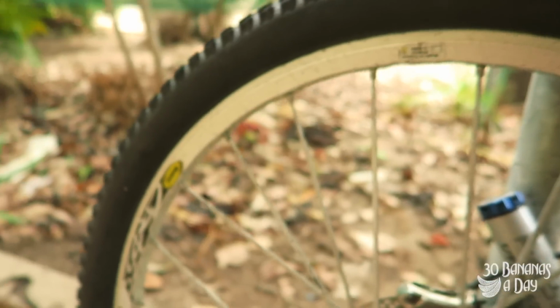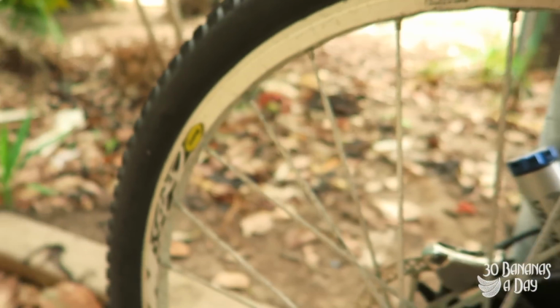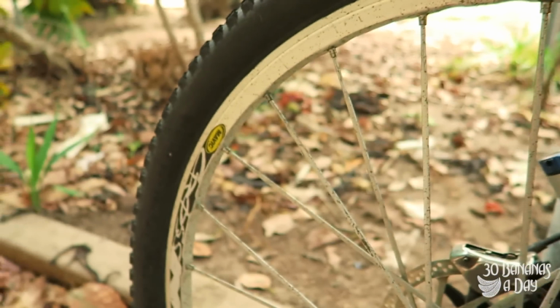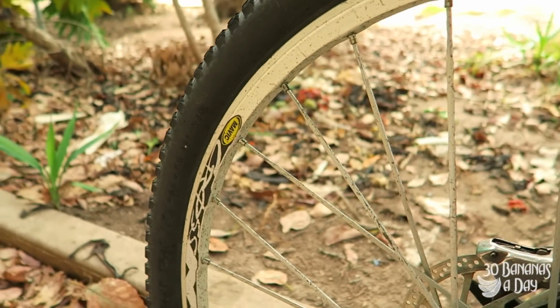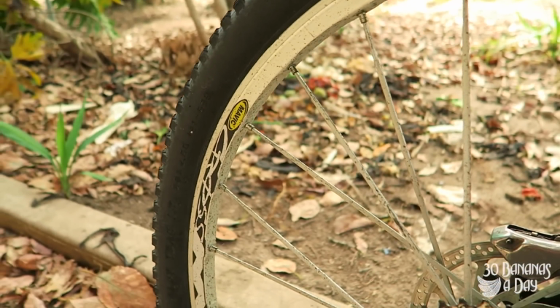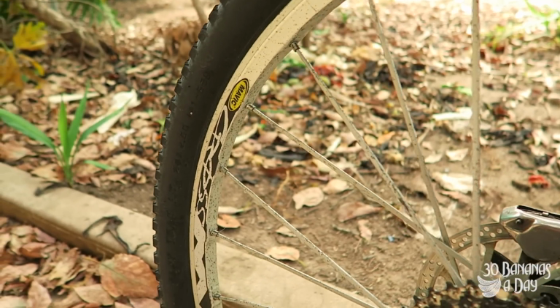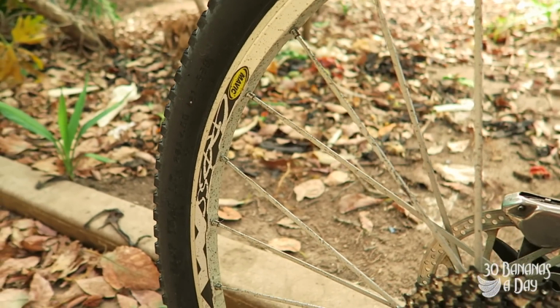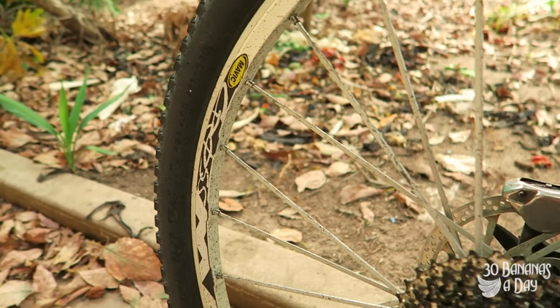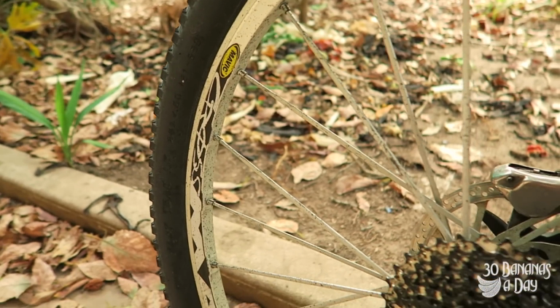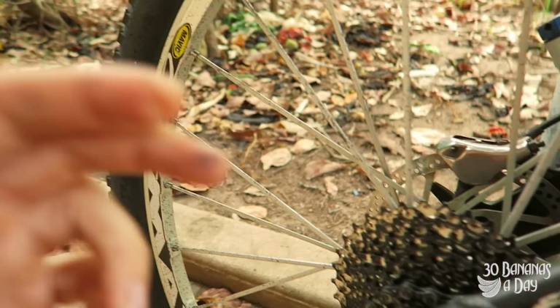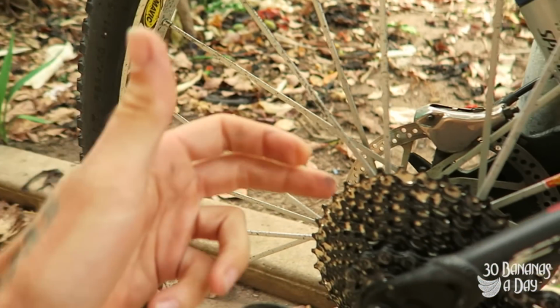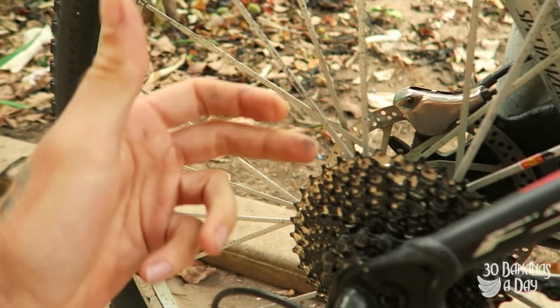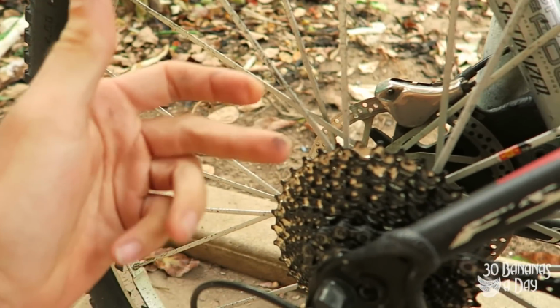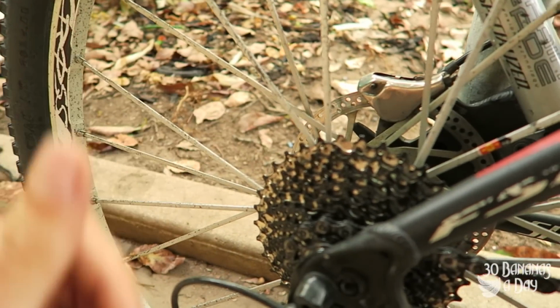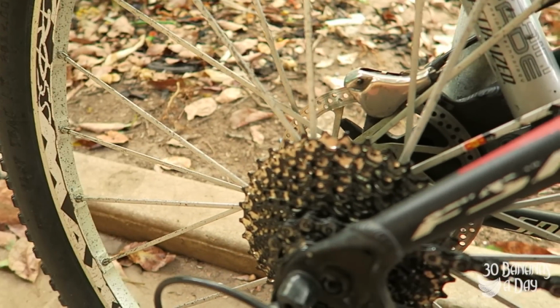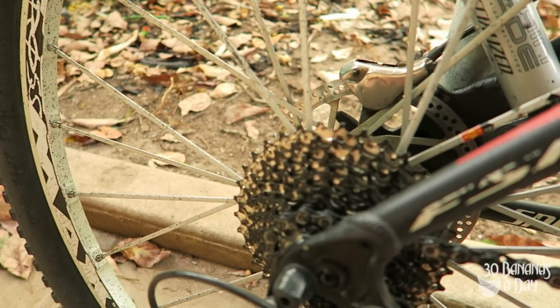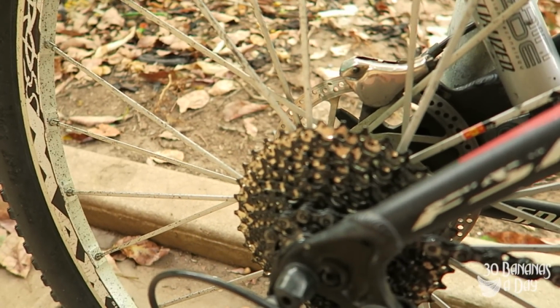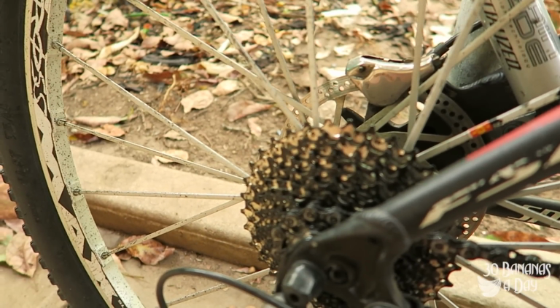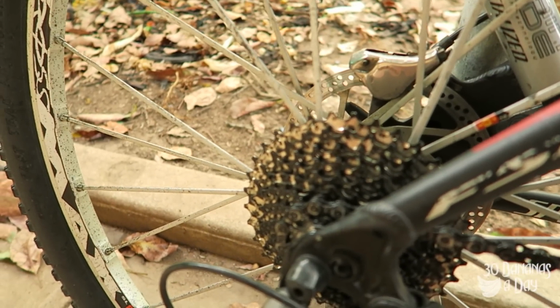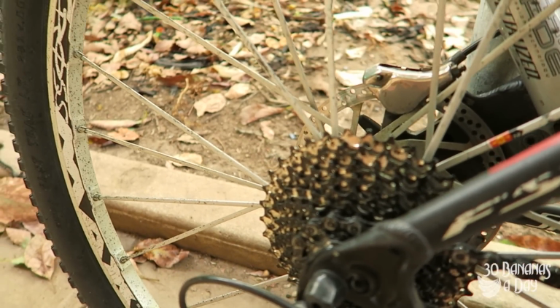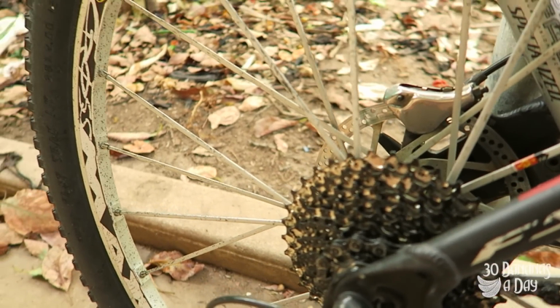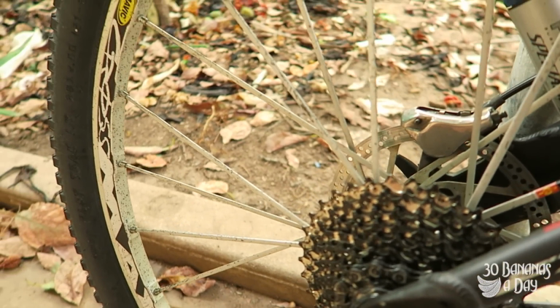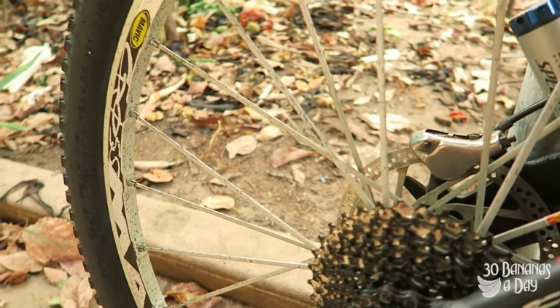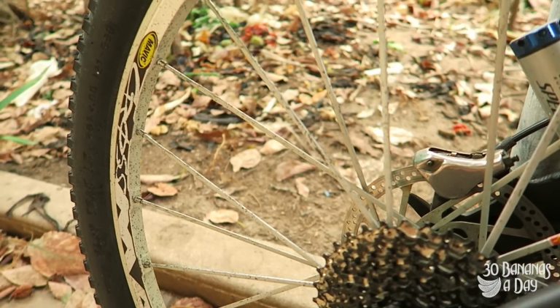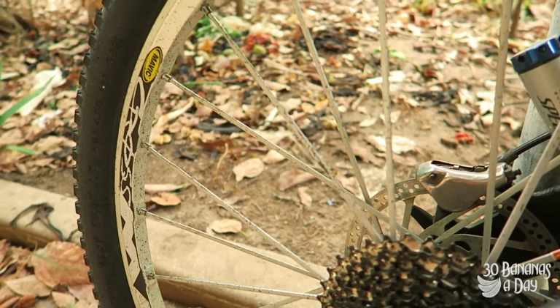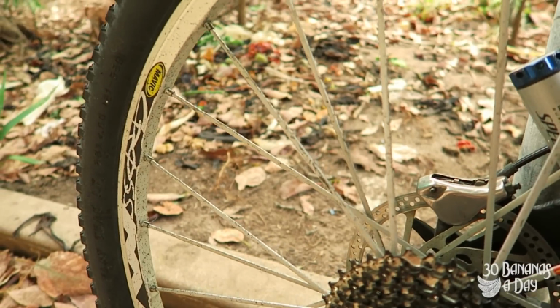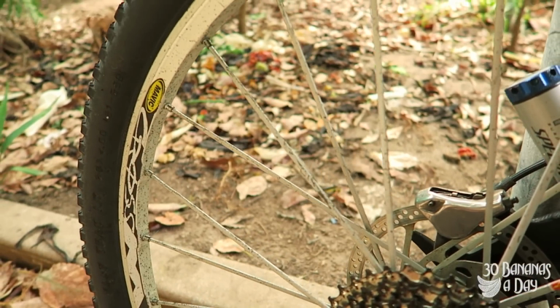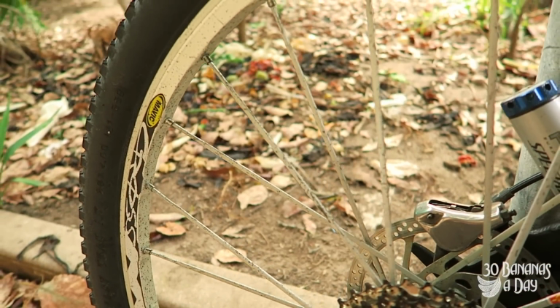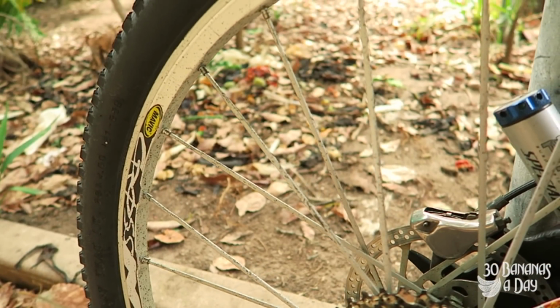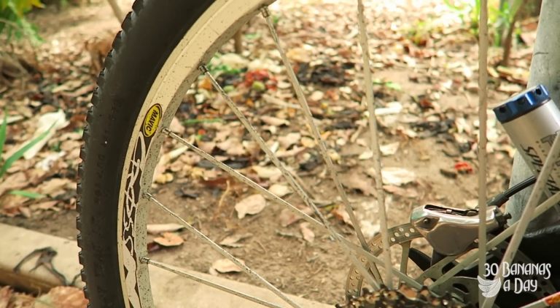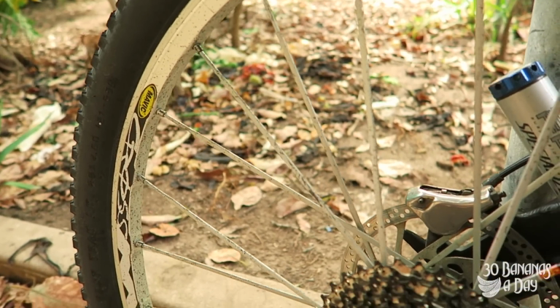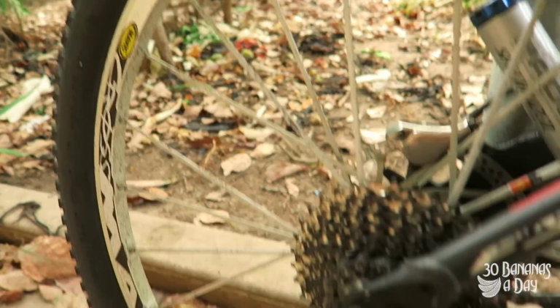Crossmax SLs — how have they been going? Fantastic wheel. I've only had to replace the bushings inside once, but they've never been trued. Still going good.